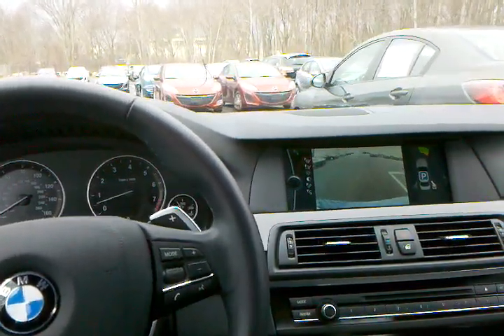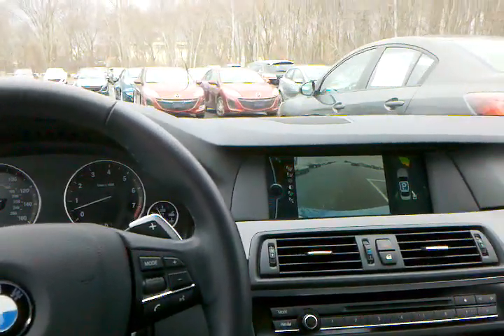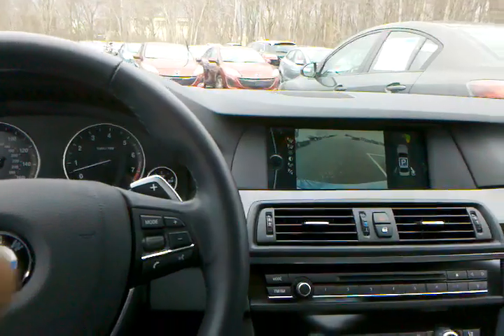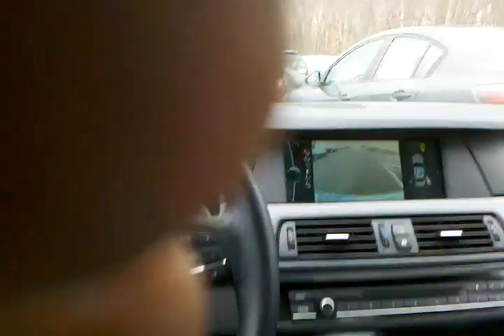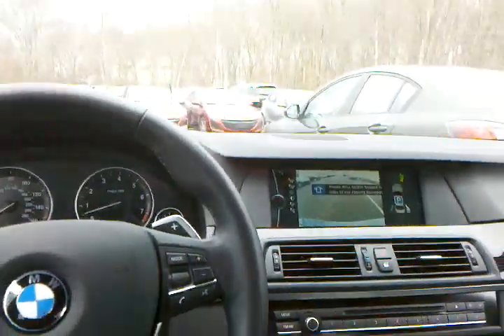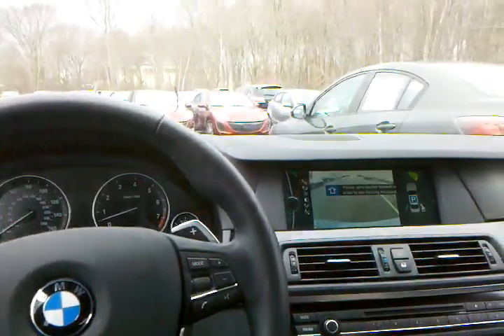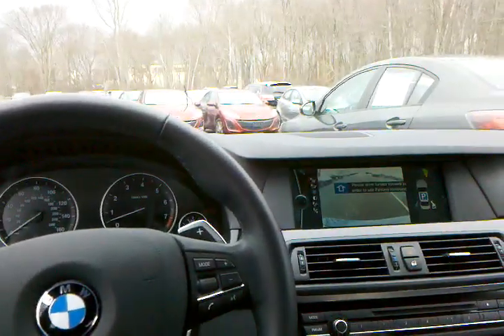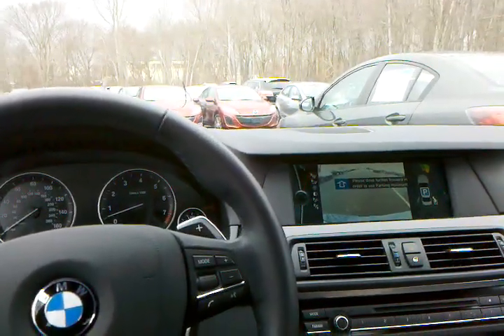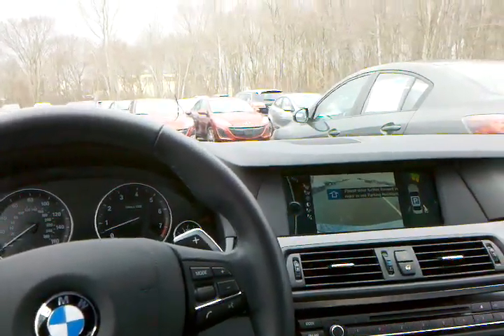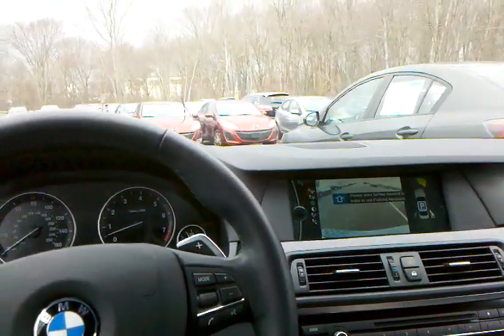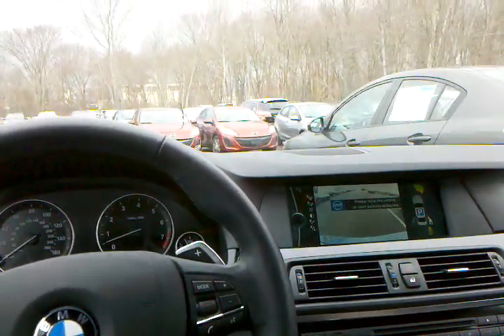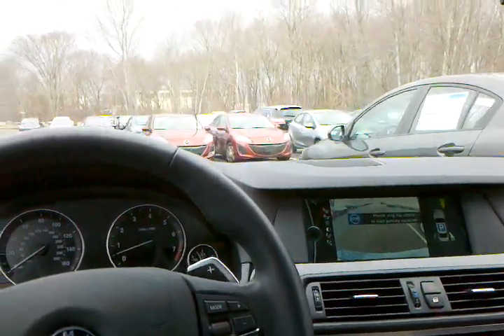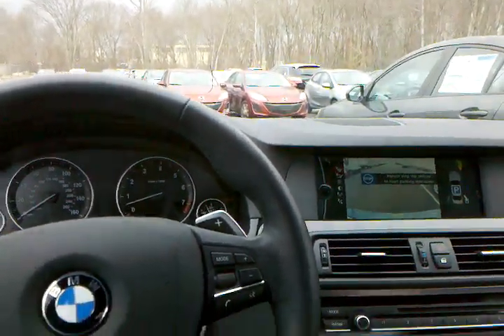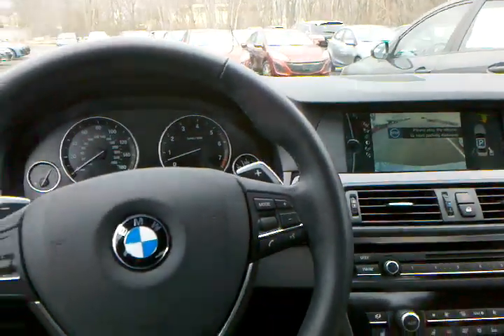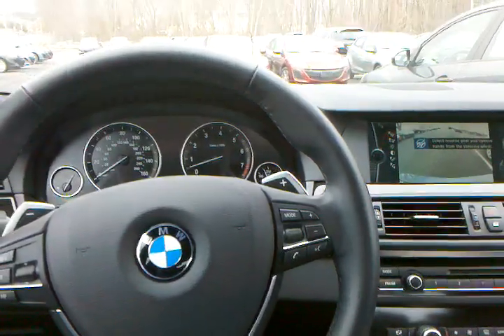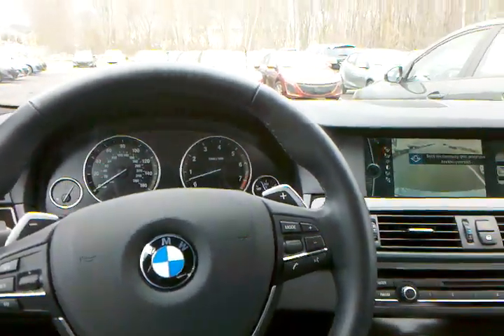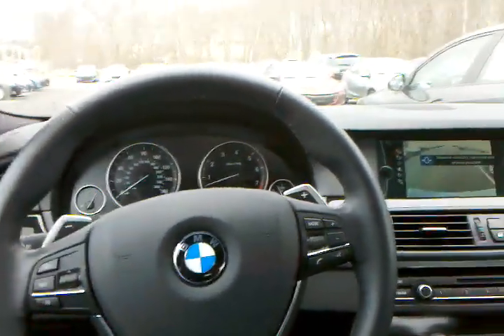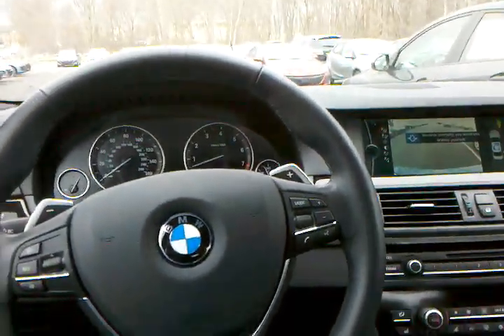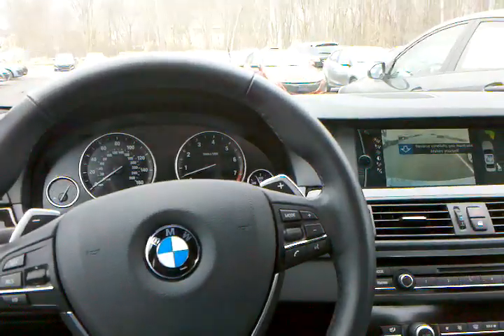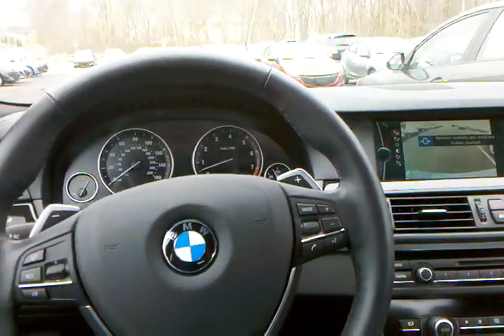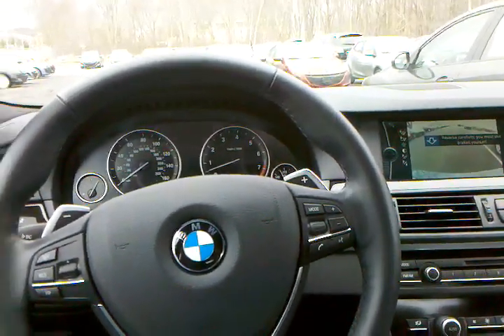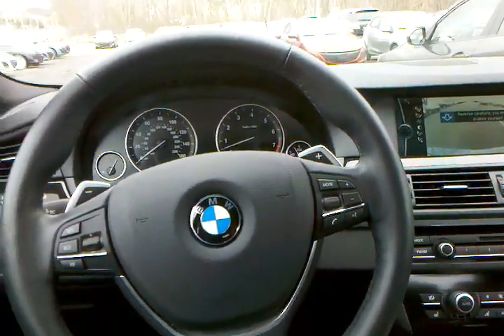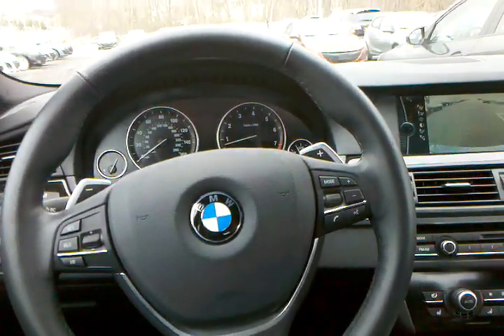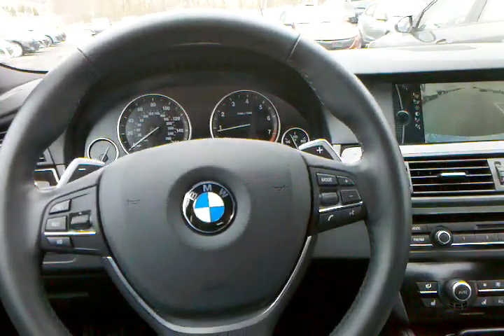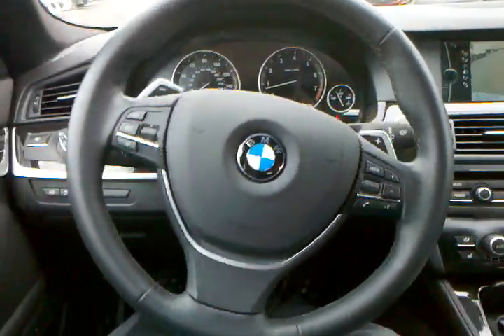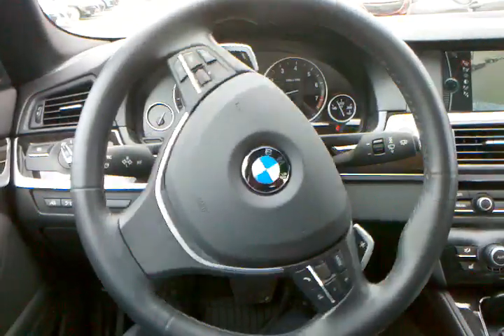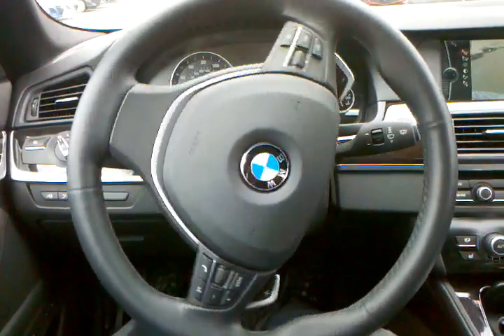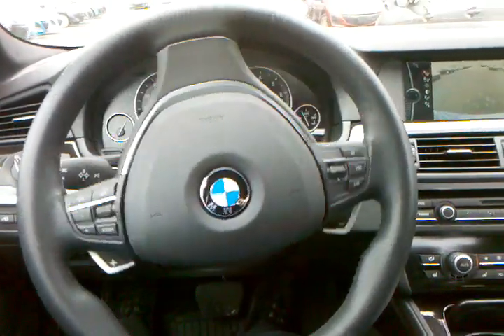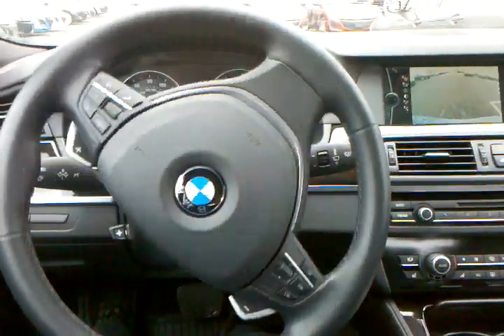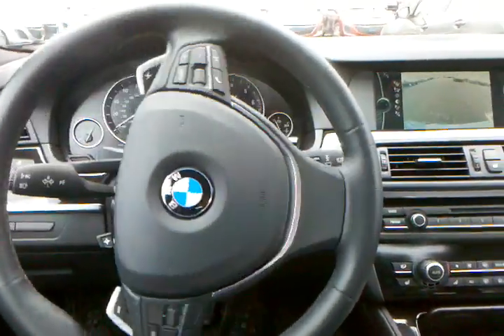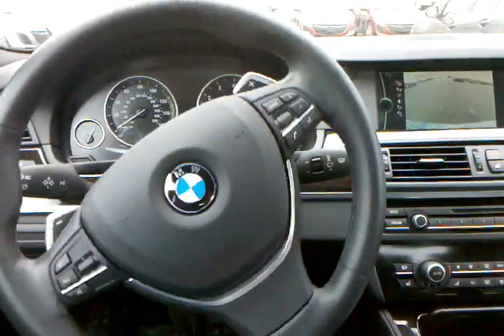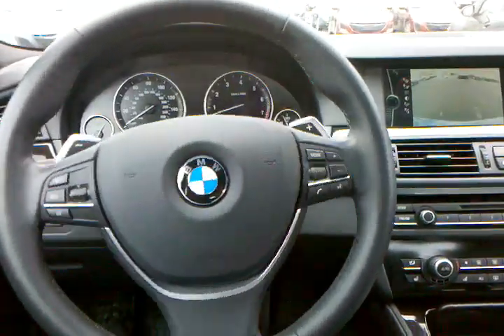The car now tells me to put it in reverse. The car is now in reverse — no hands on the steering wheel — and the car is going to parallel park itself.